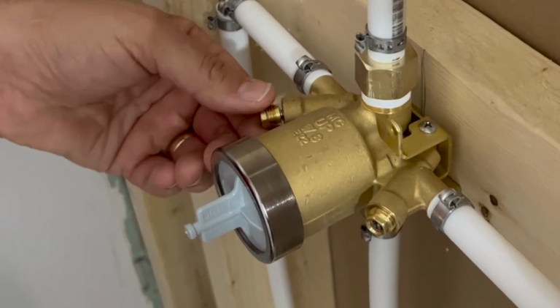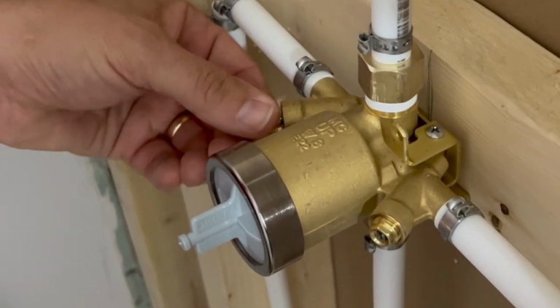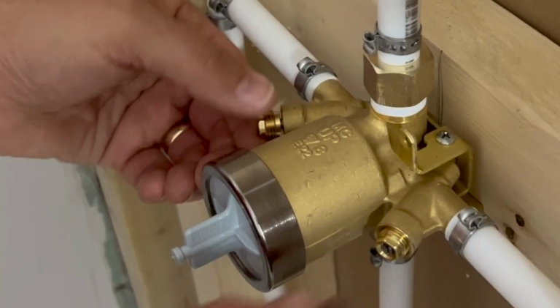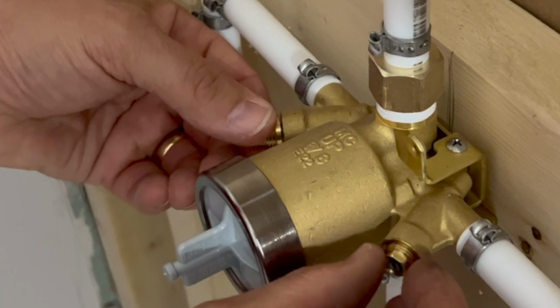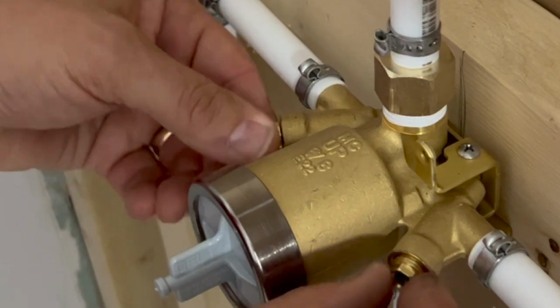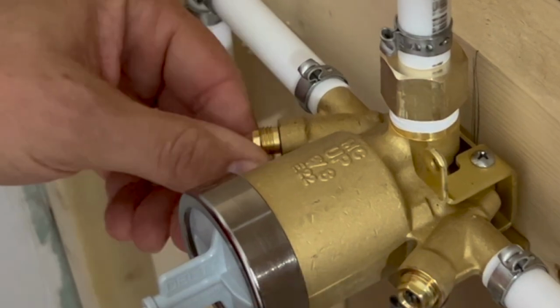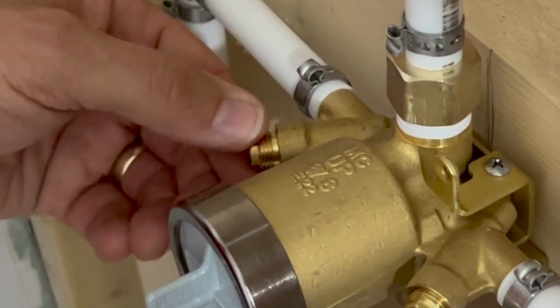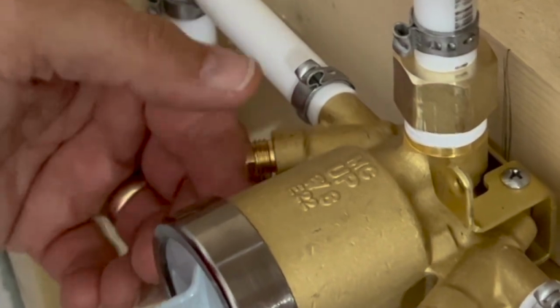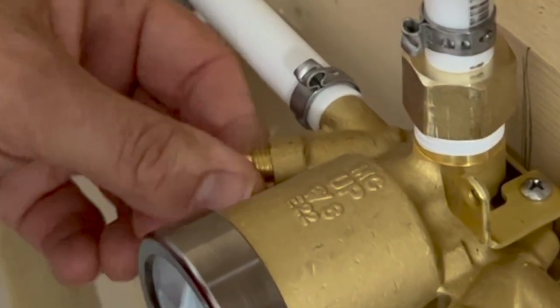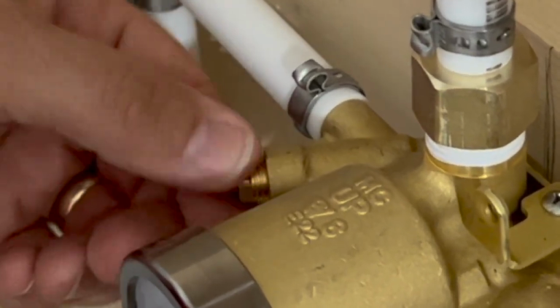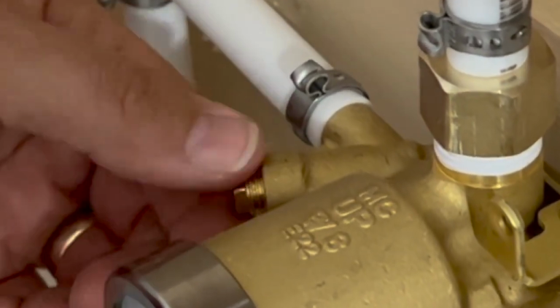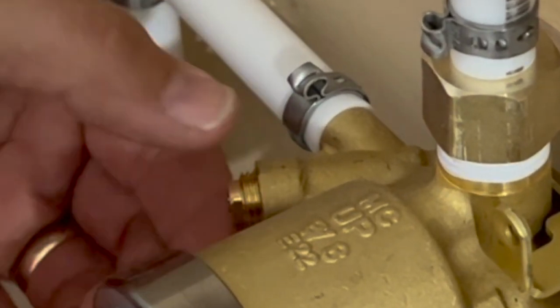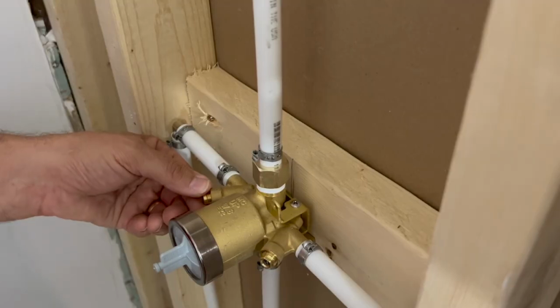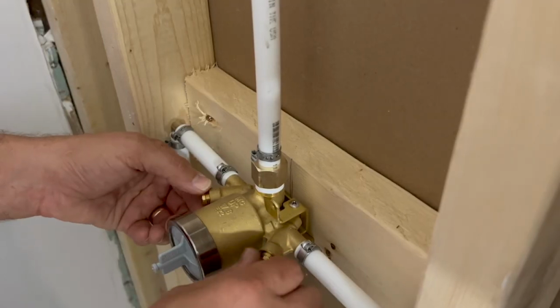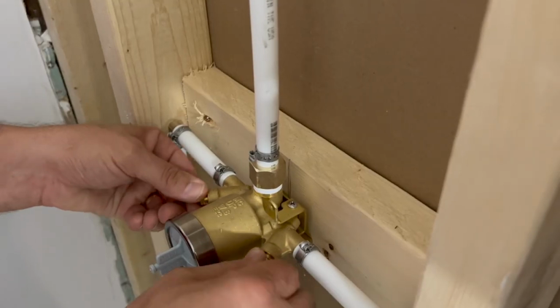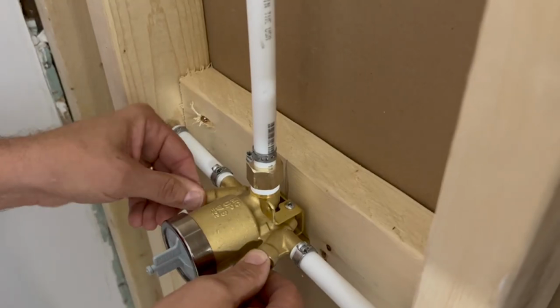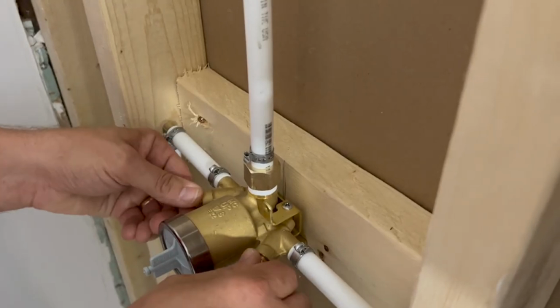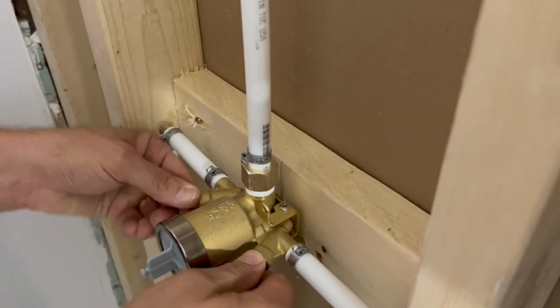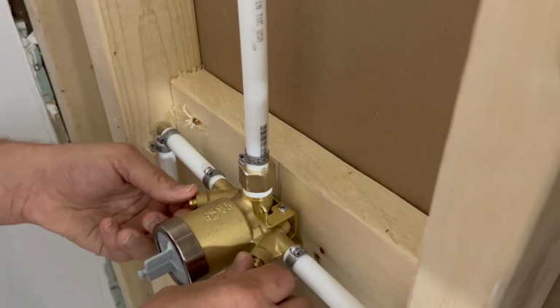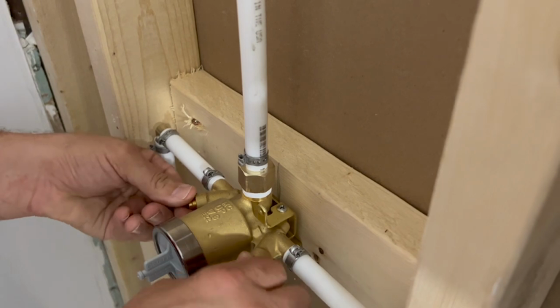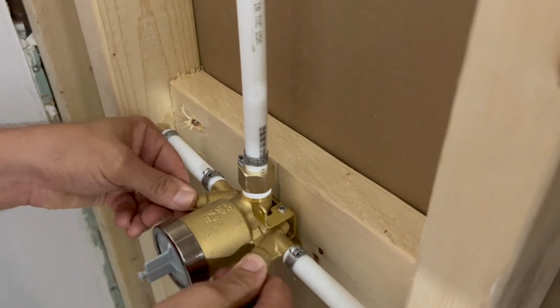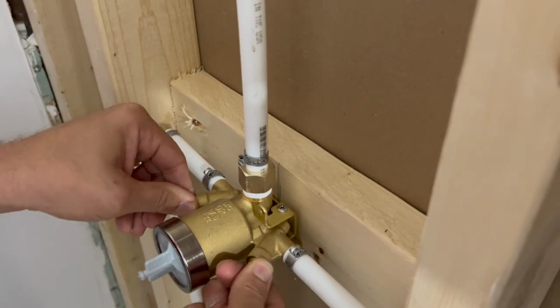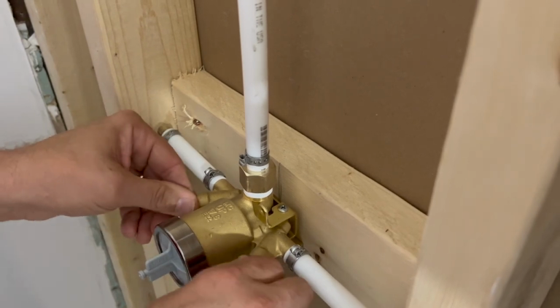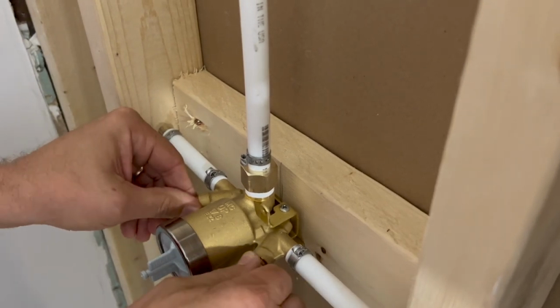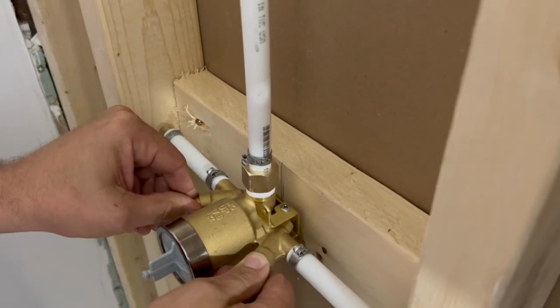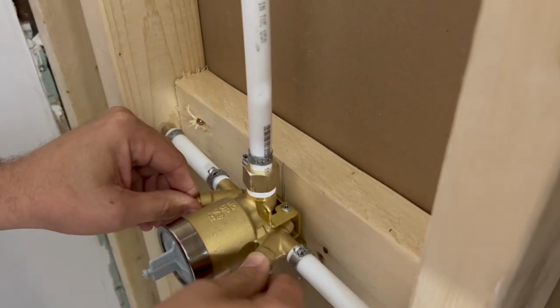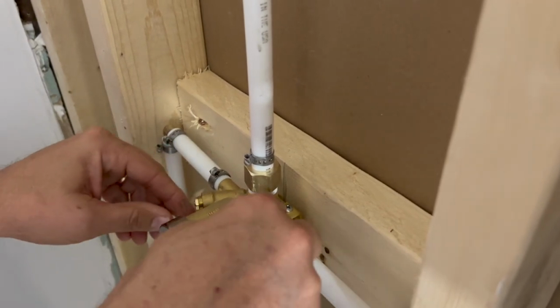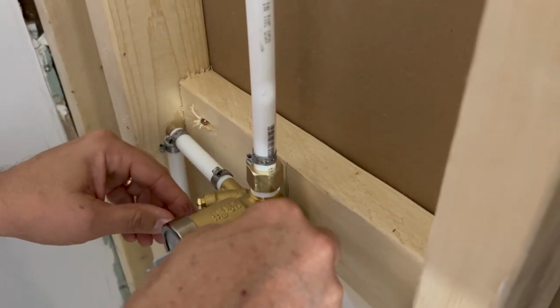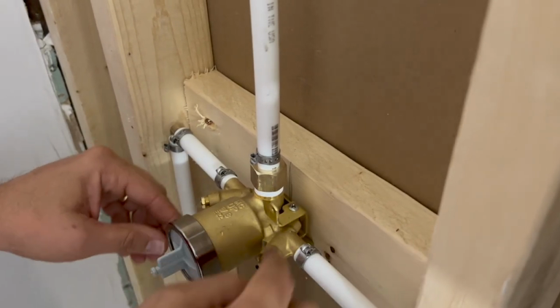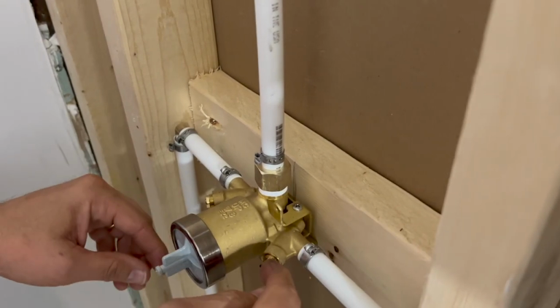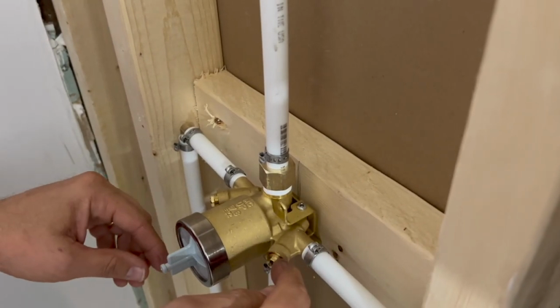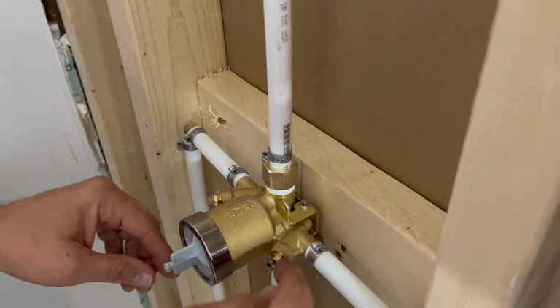We're not using tape on the ends of these — if that's a mistake, well, we'll find out and we'll tell you for sure. But I think we're good because the water is stopped inside here, not at these threads.